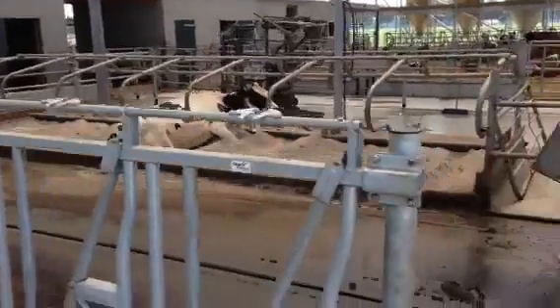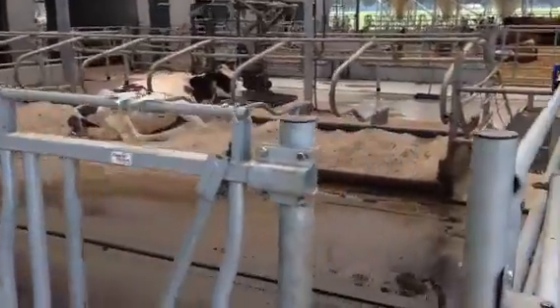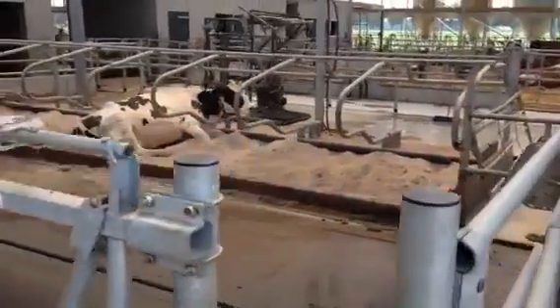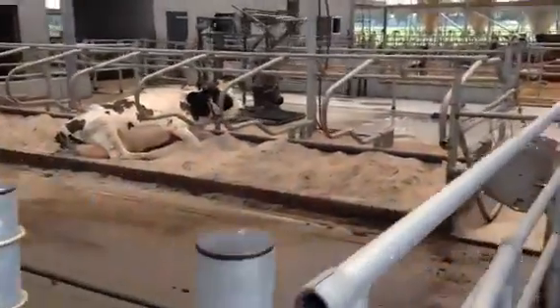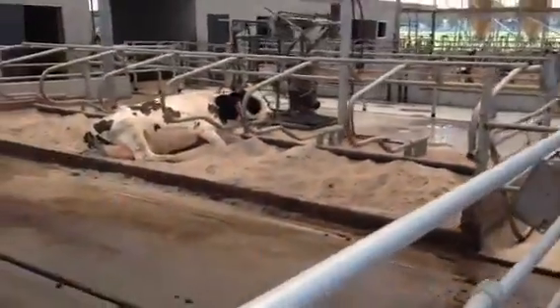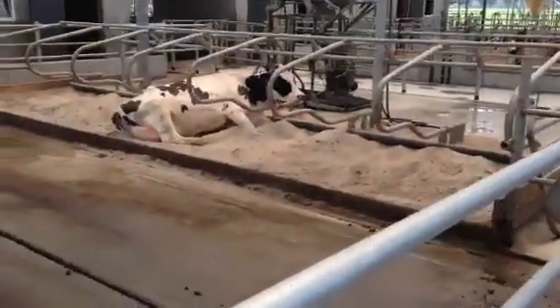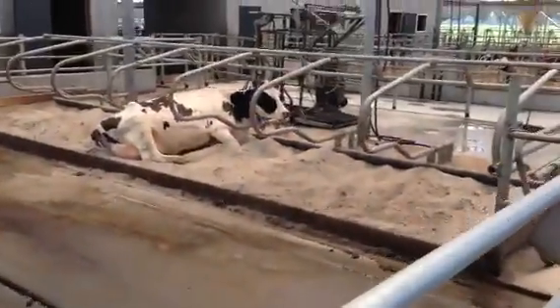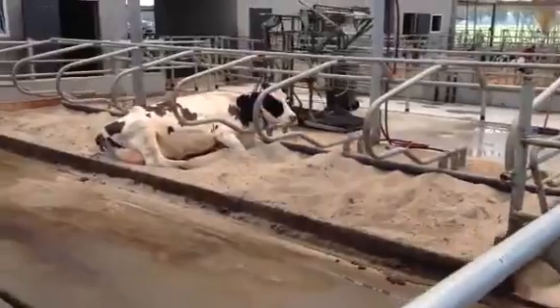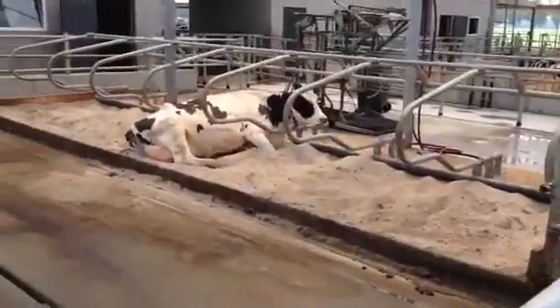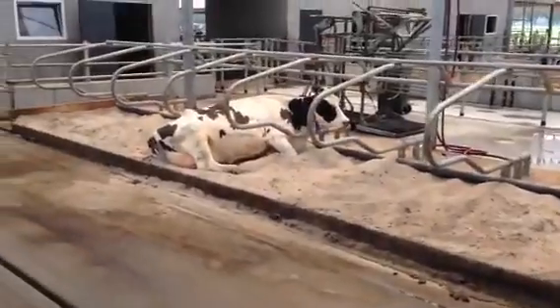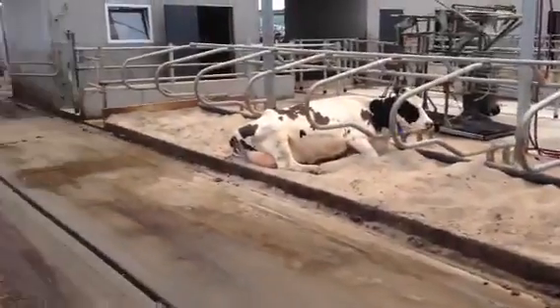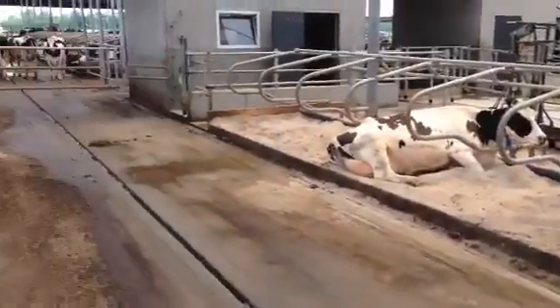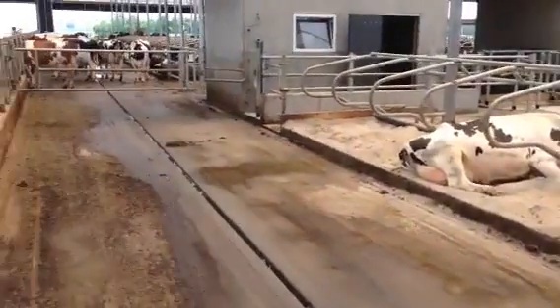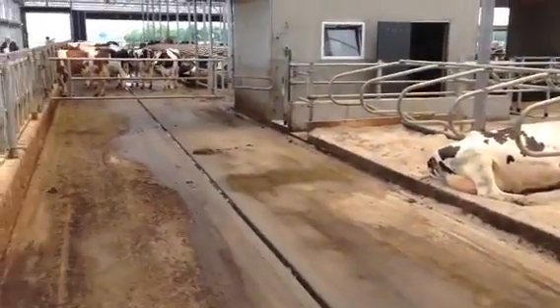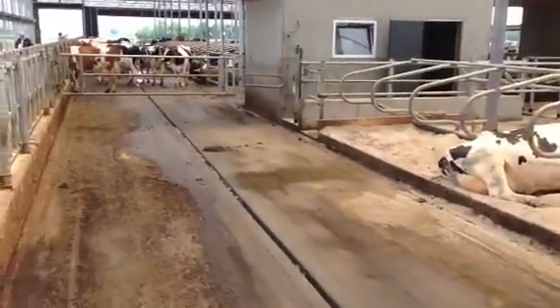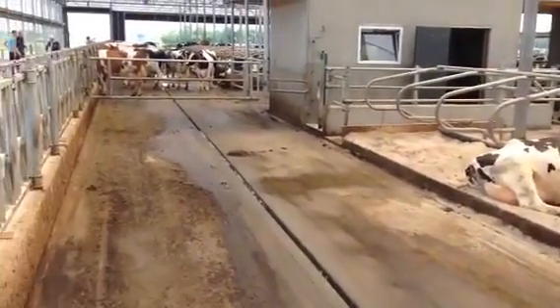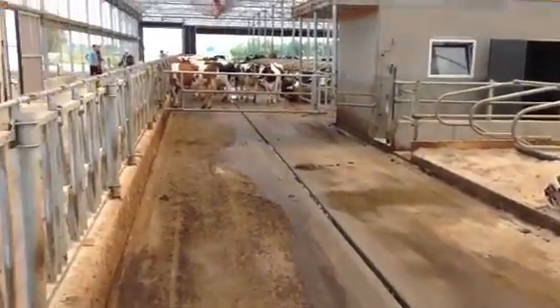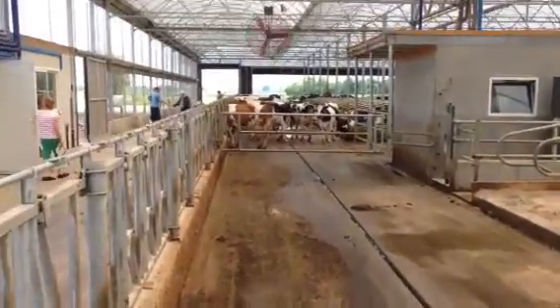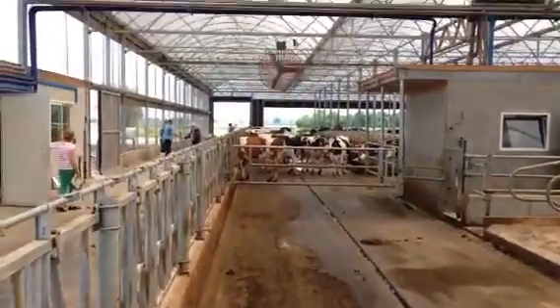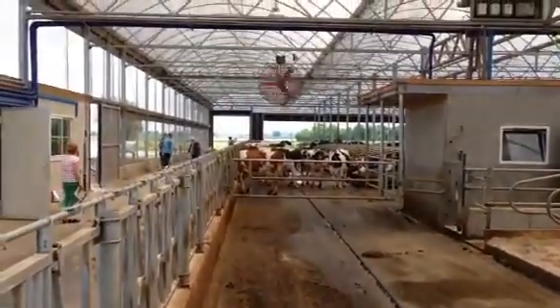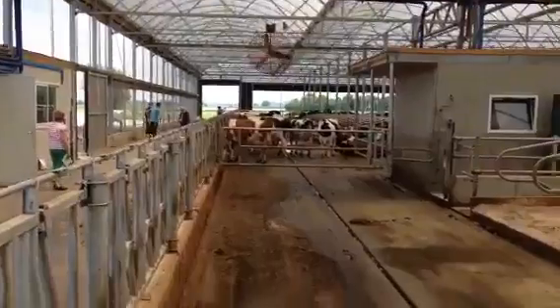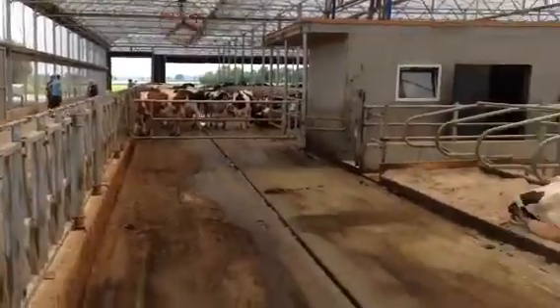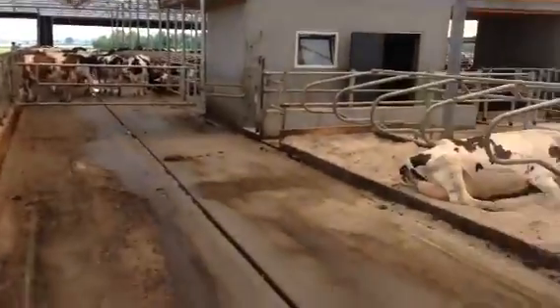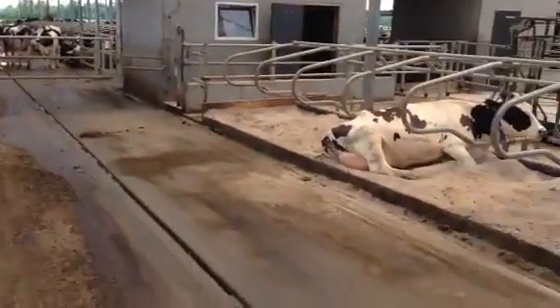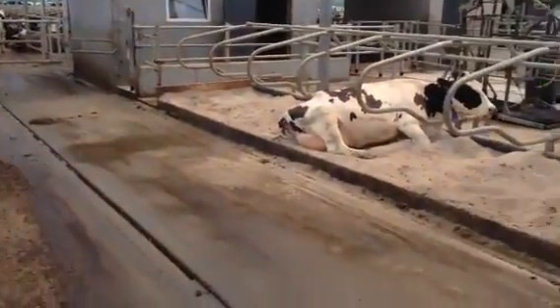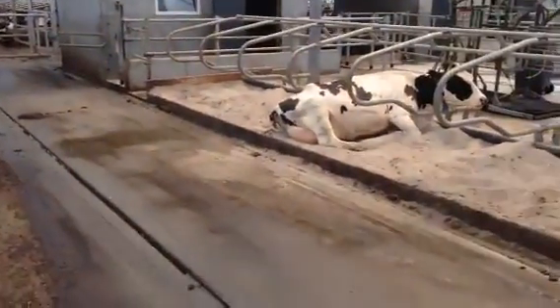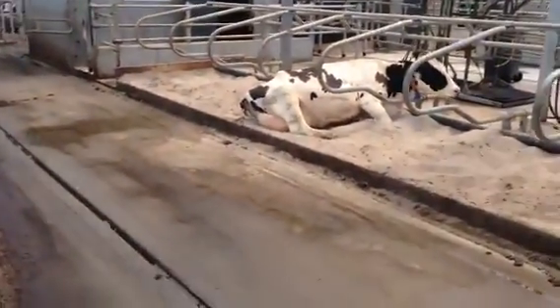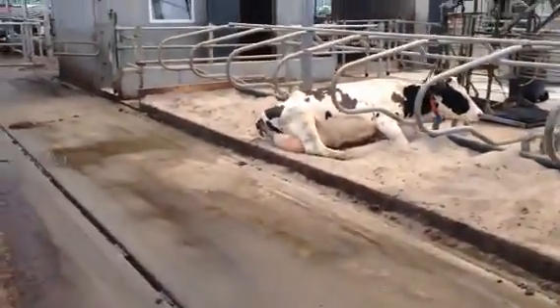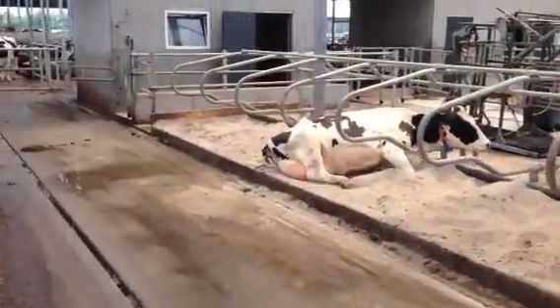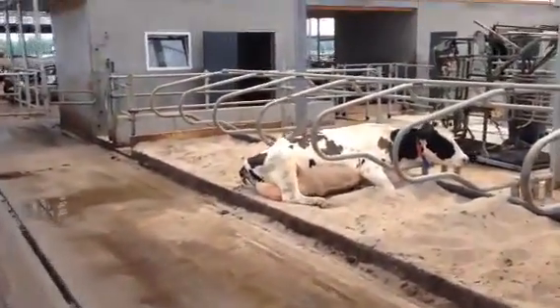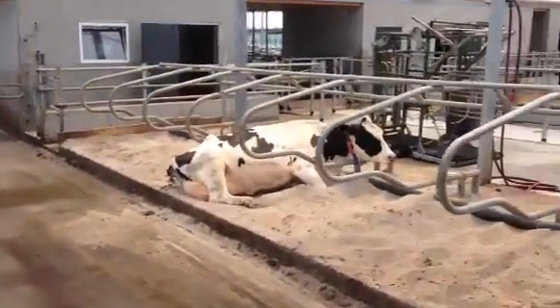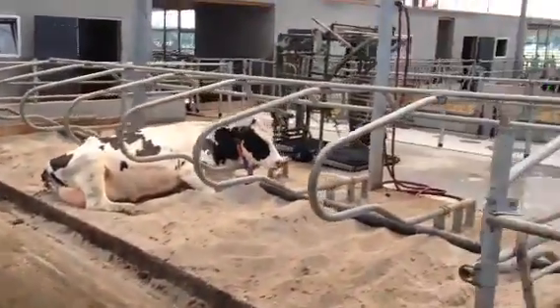Welcome to one of our best designs: Glatified Dairy Logics barn. Cheap roofing, very nice sand baths, and automatic selection from three robots.